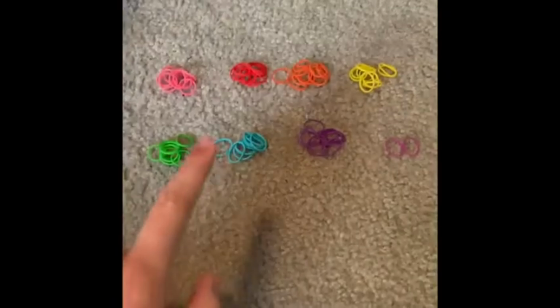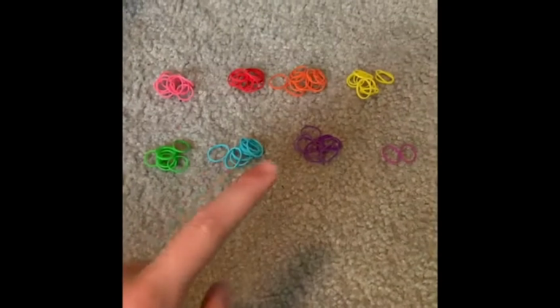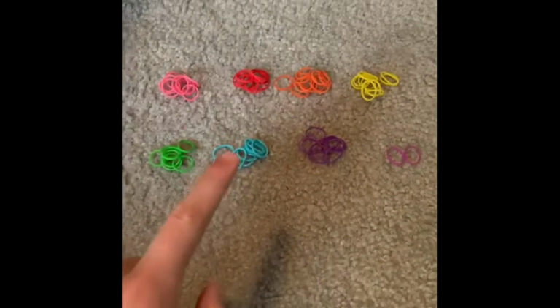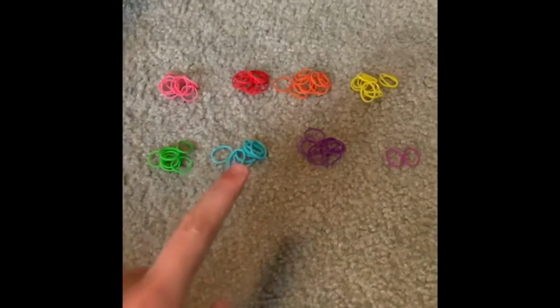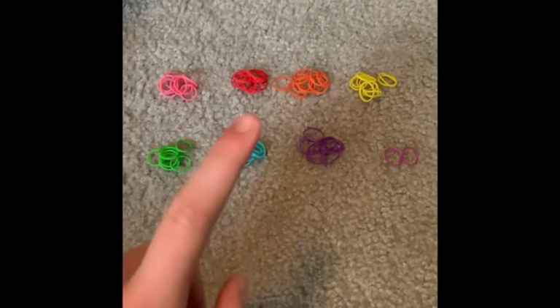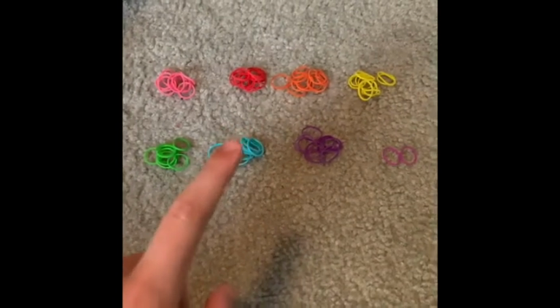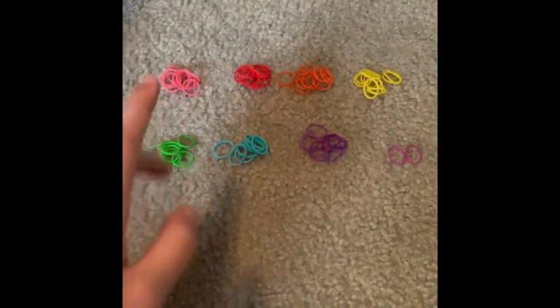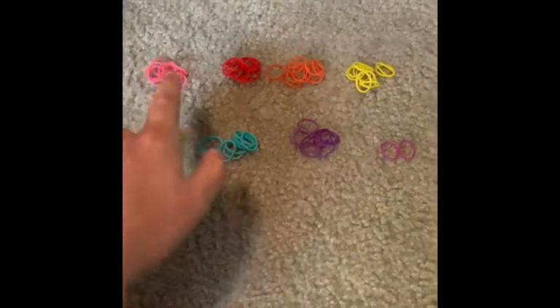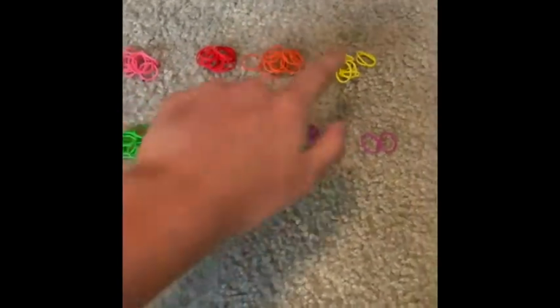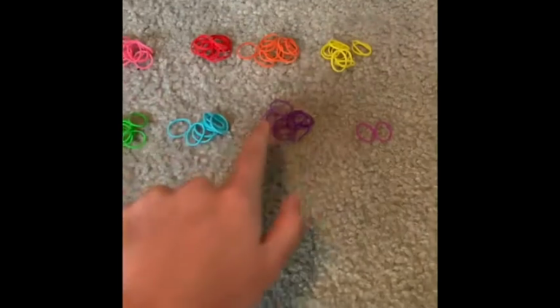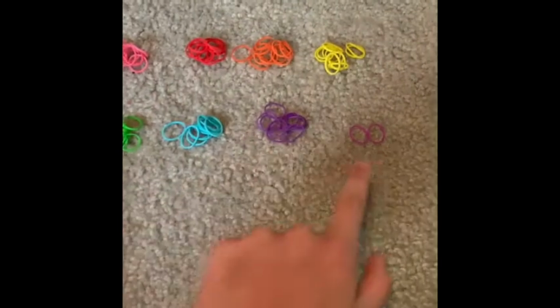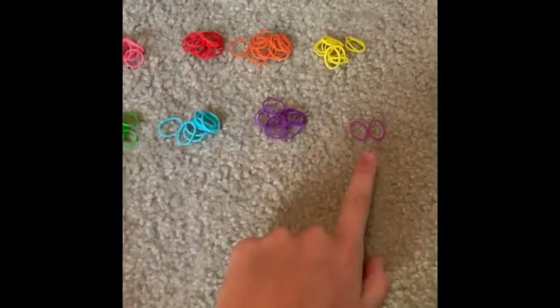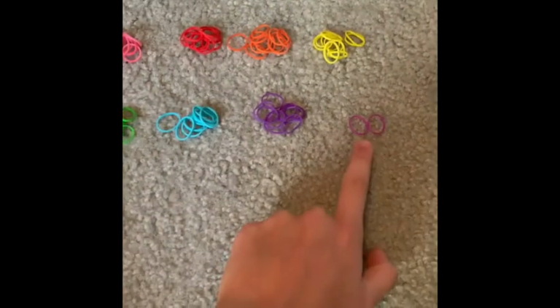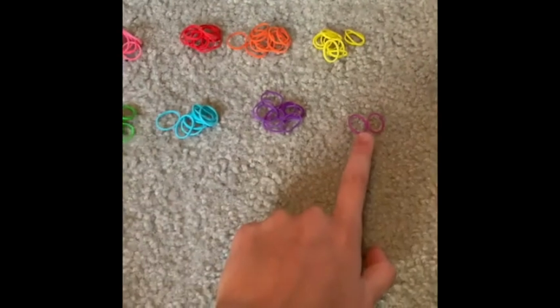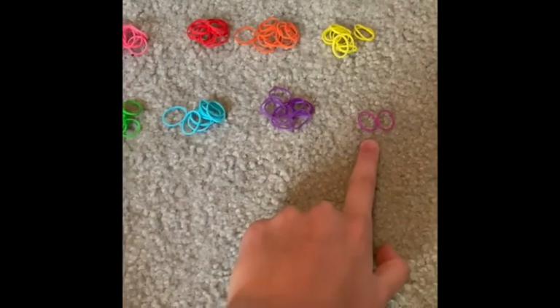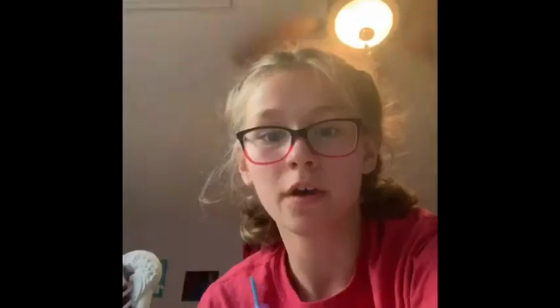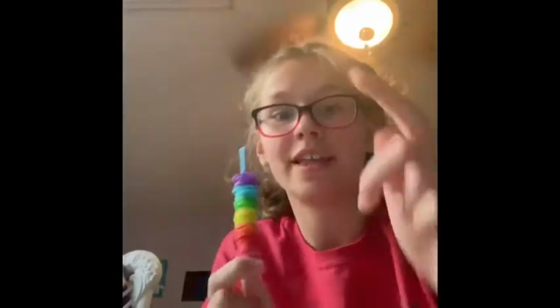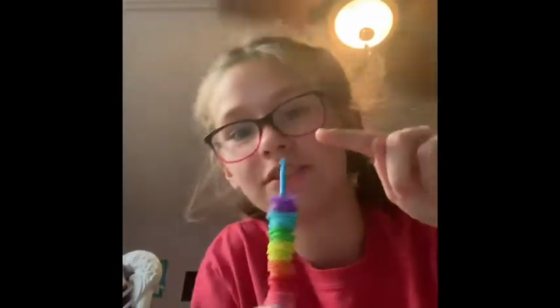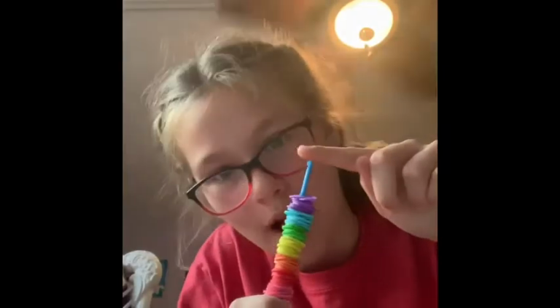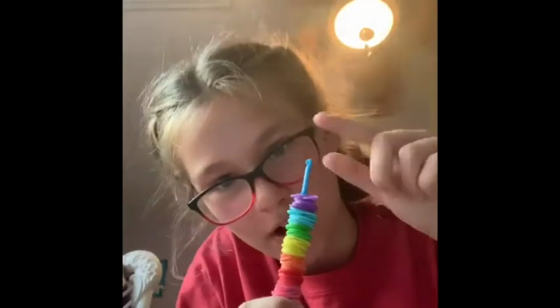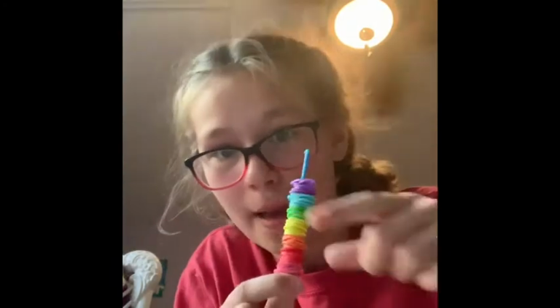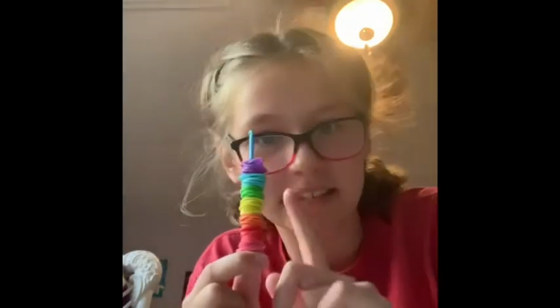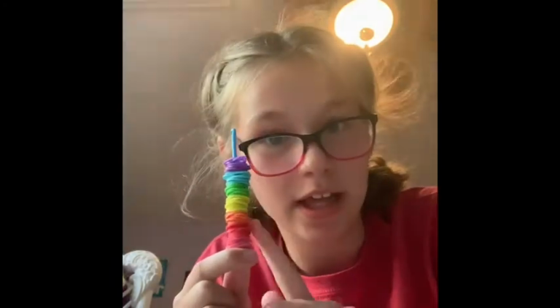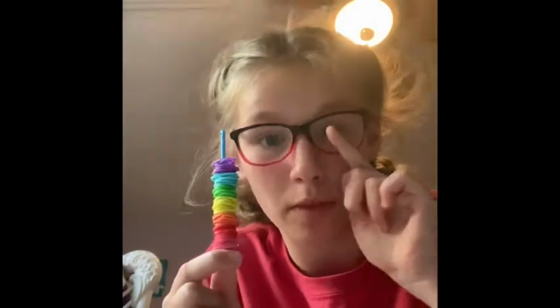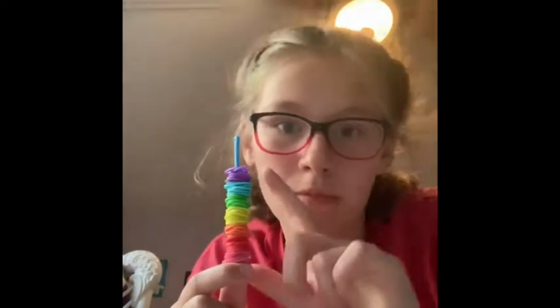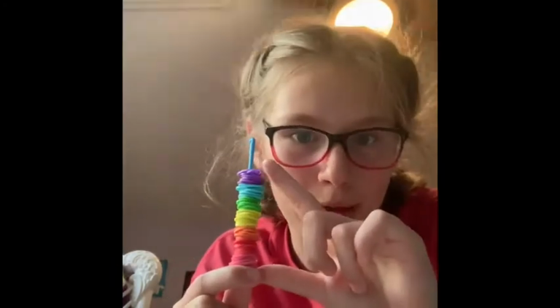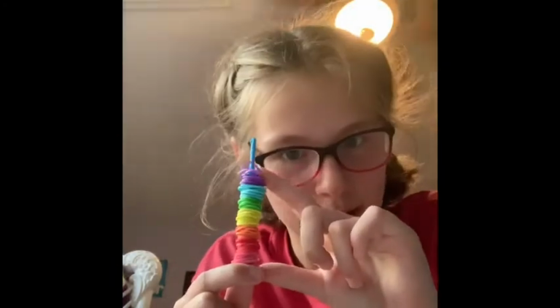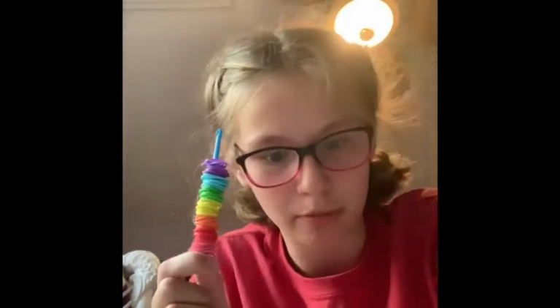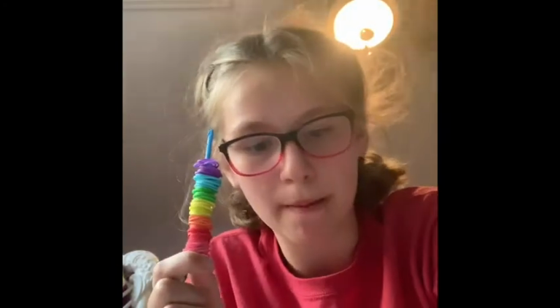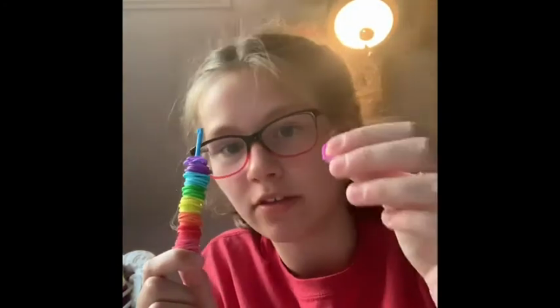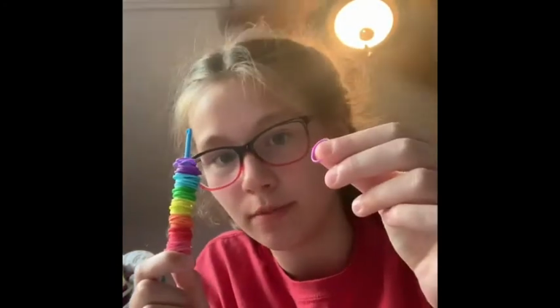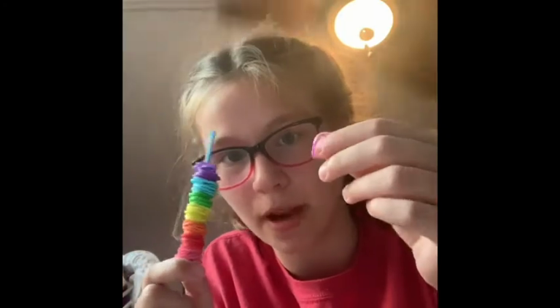For the pom-pom, you need 72 rubber bands. I have 10 of each color, then you'll need 2 to tie it off. Then you need to grab a hook and place 70 of the rubber bands to make the actual pom-pom. Leave the 2 to wrap it up.